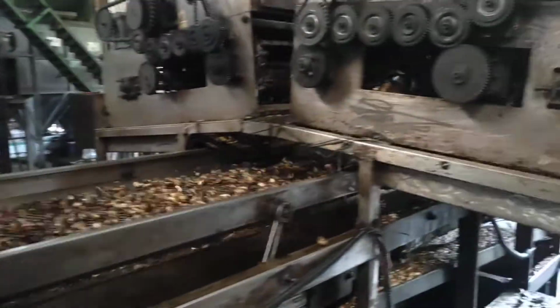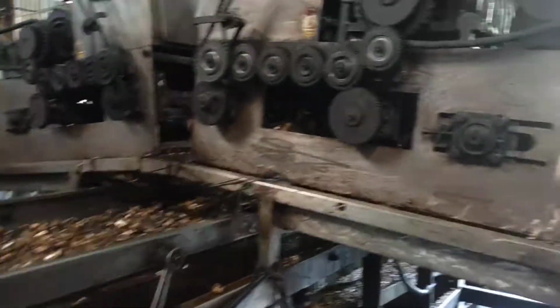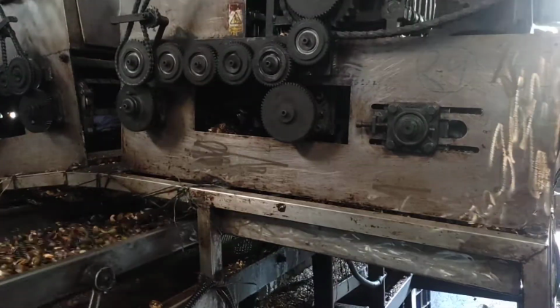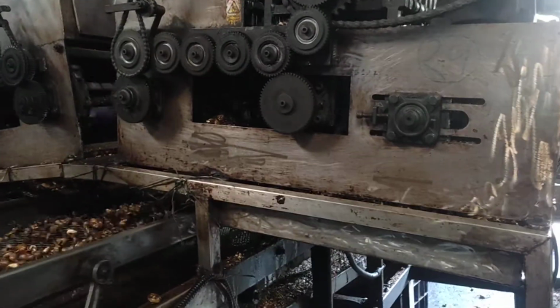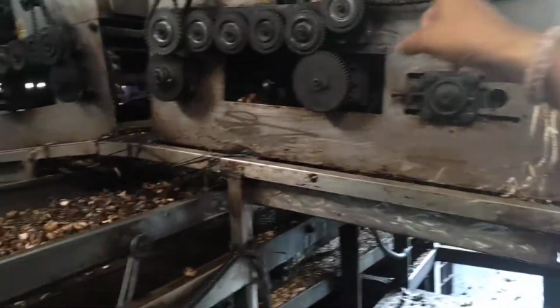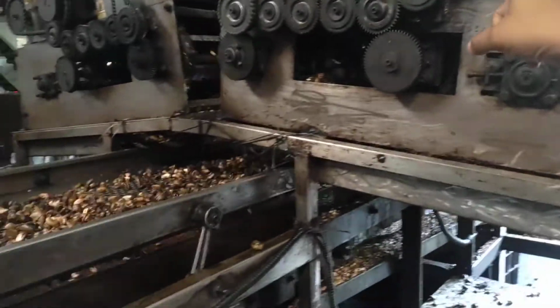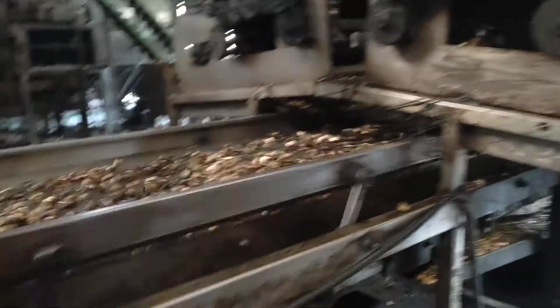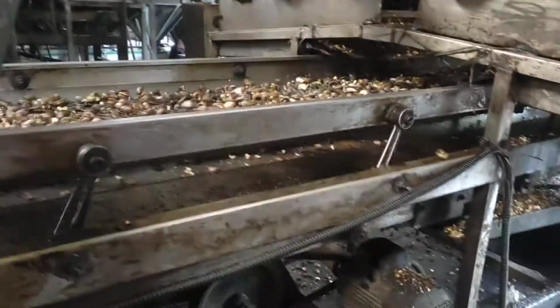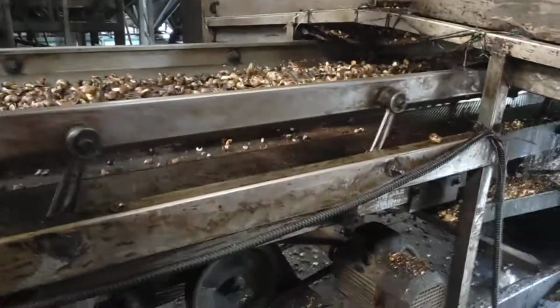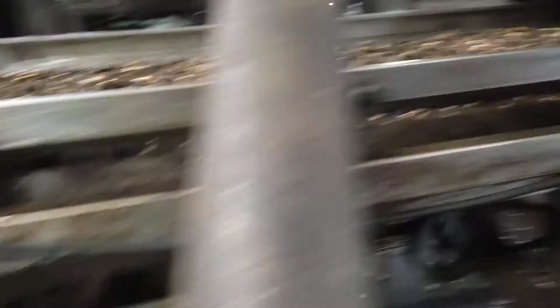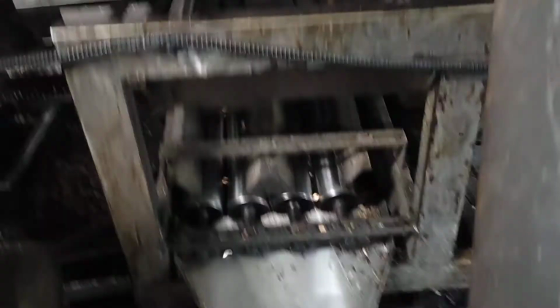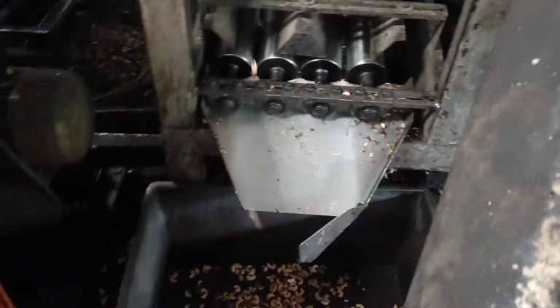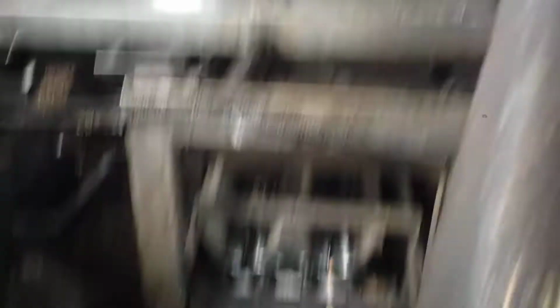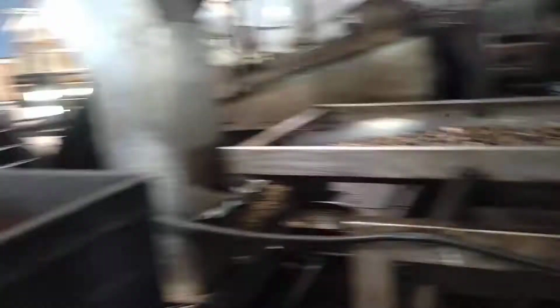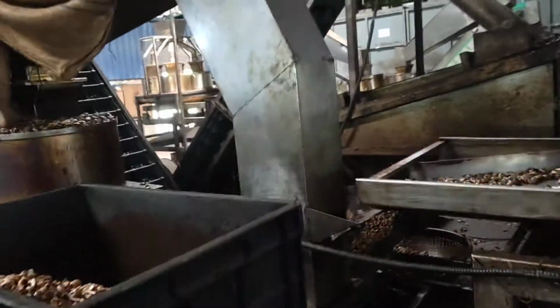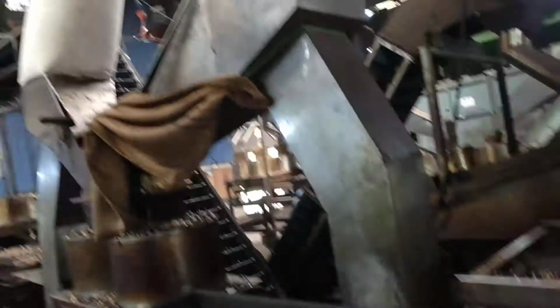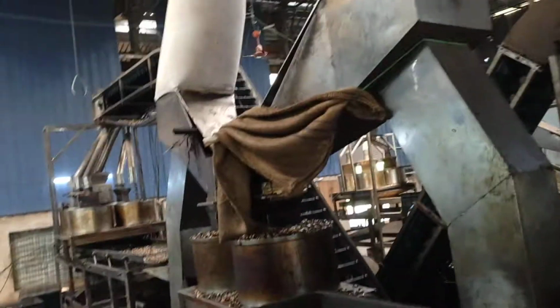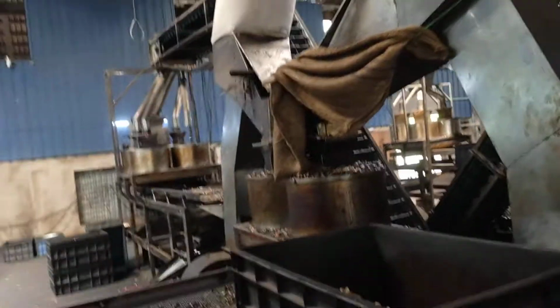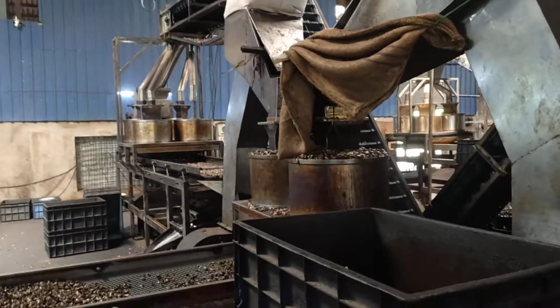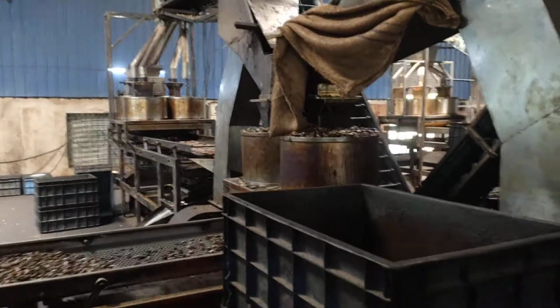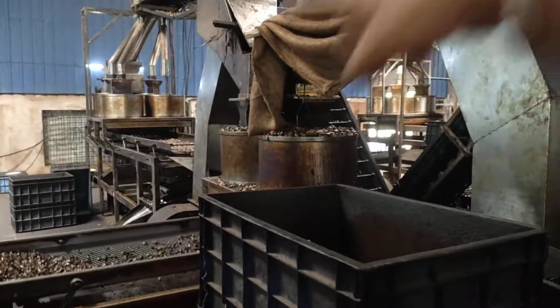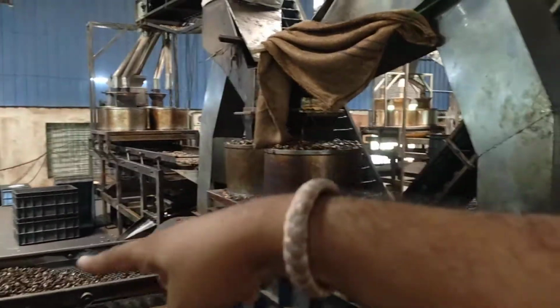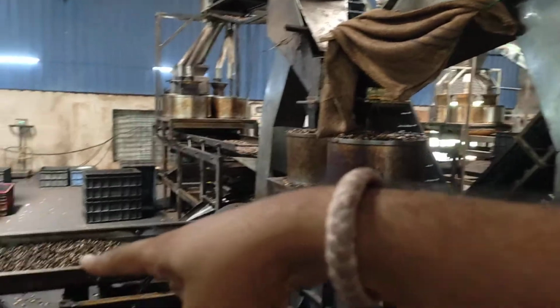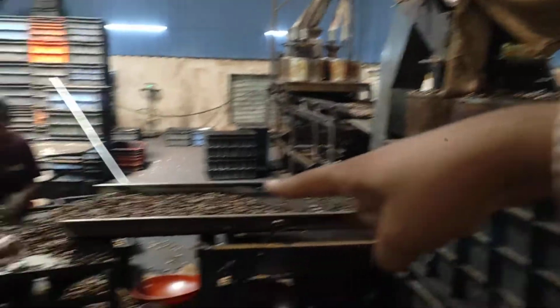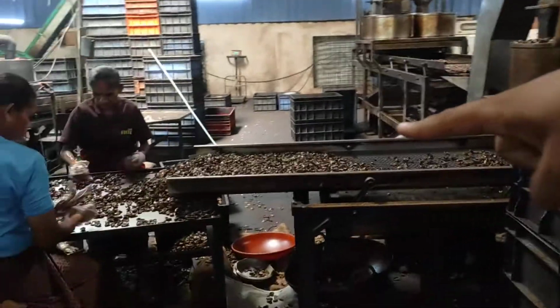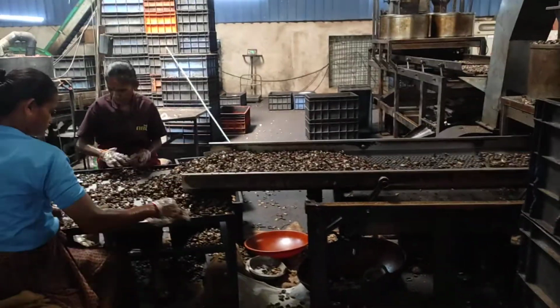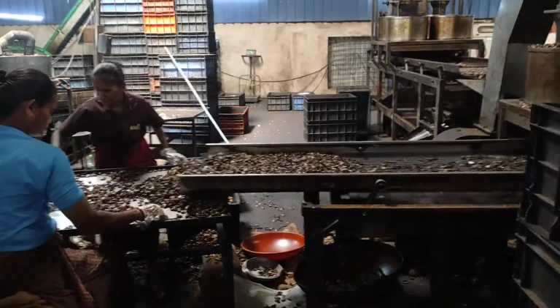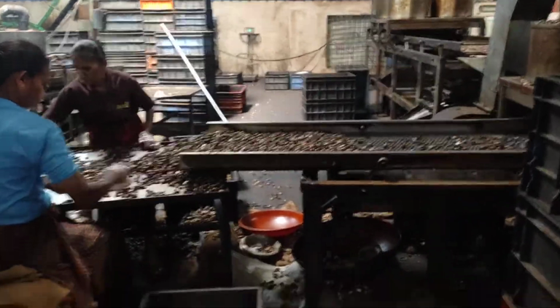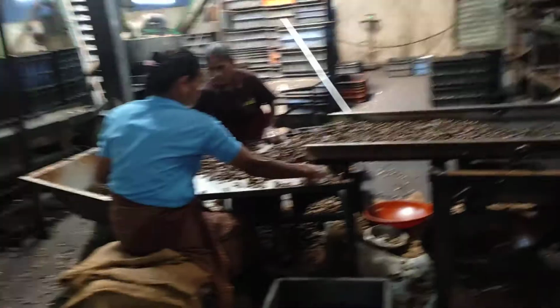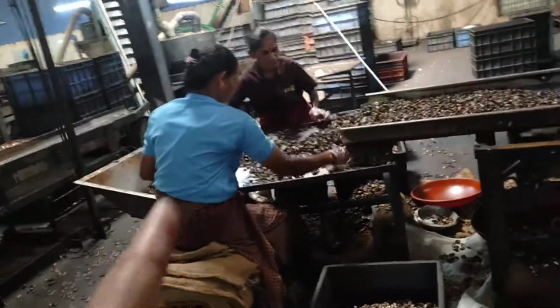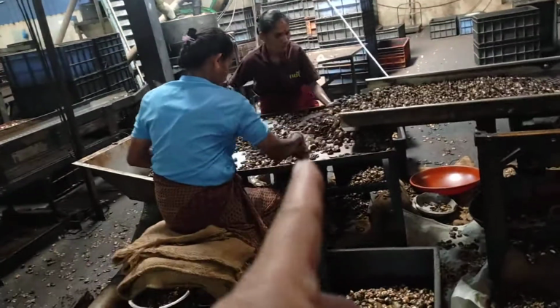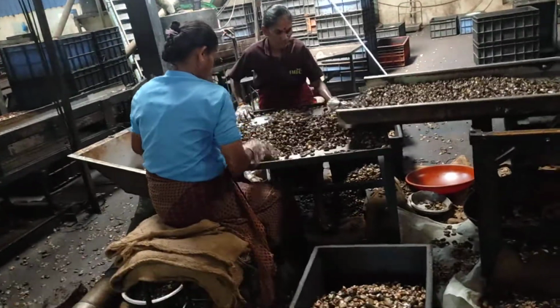So, the cutting is happening here. The nuts come down here, and here they come down here. And the shelf goes that side. It comes from here and over here for inspection. This is the inspection going on here.